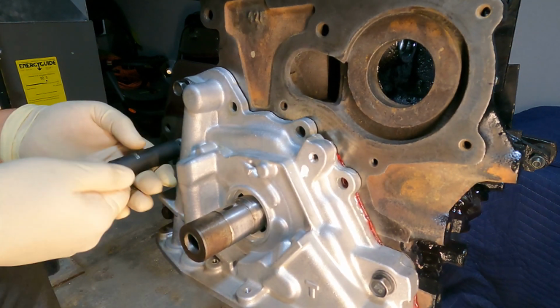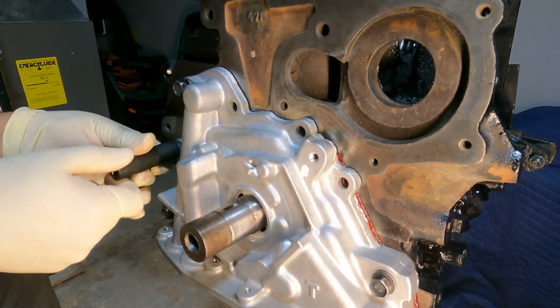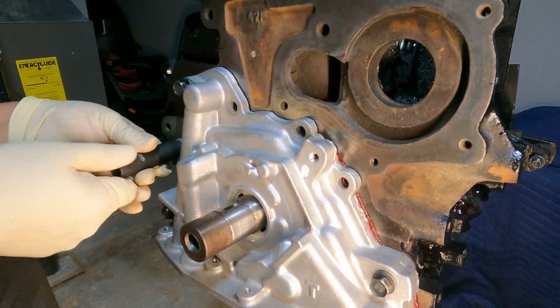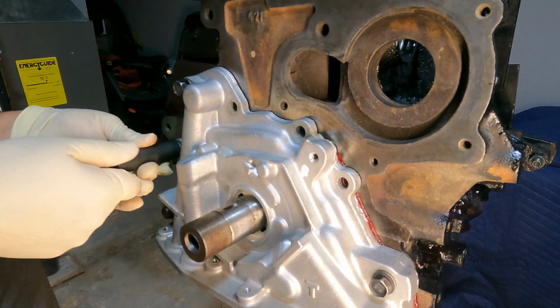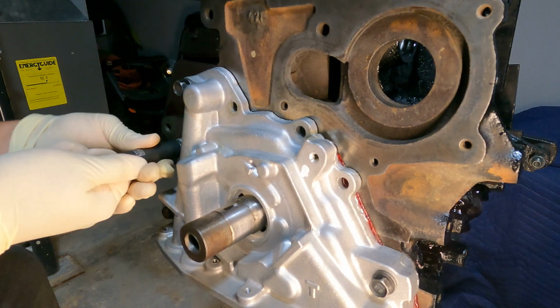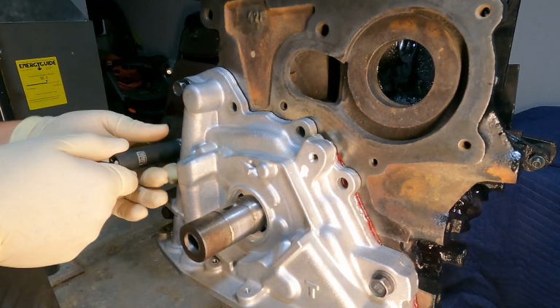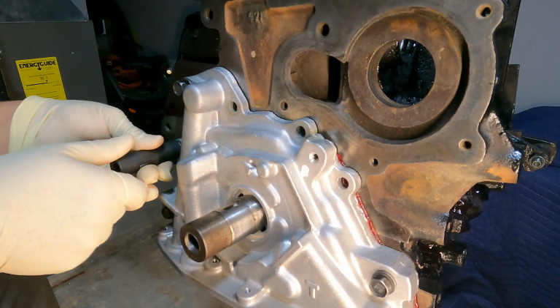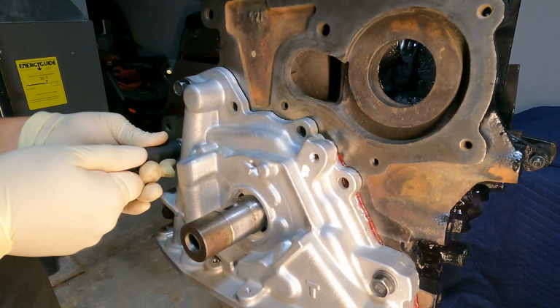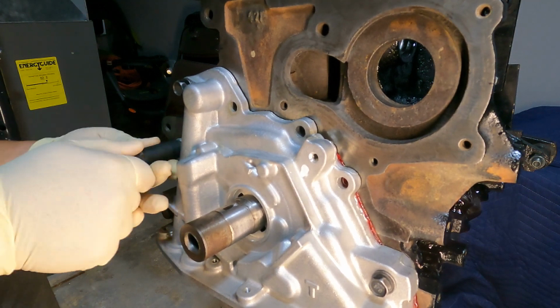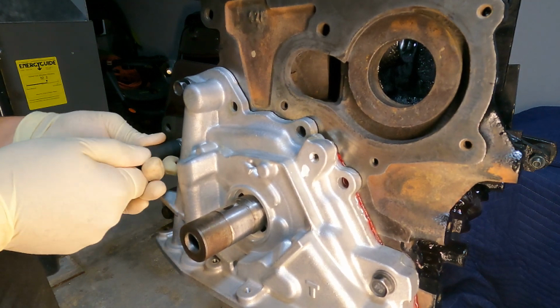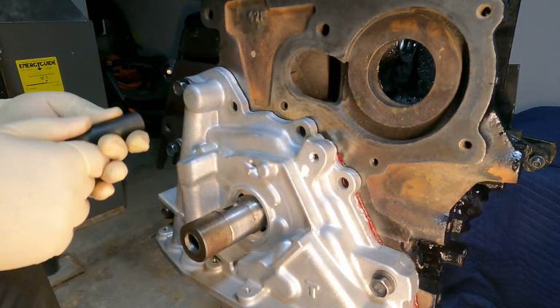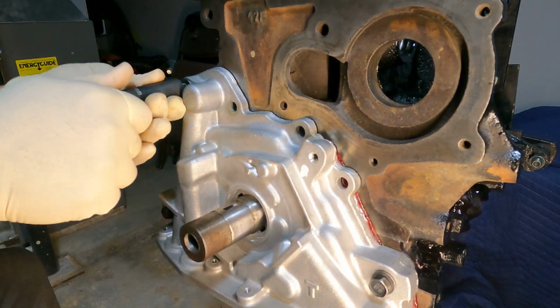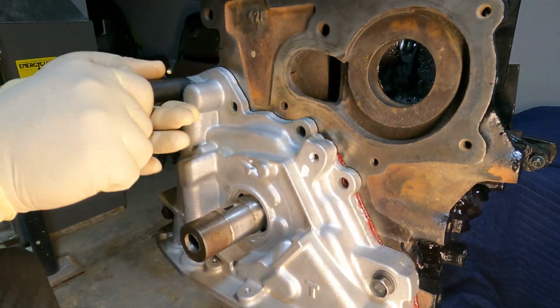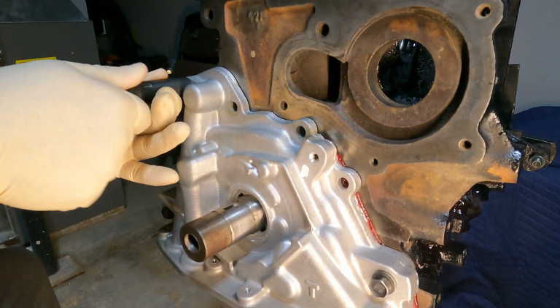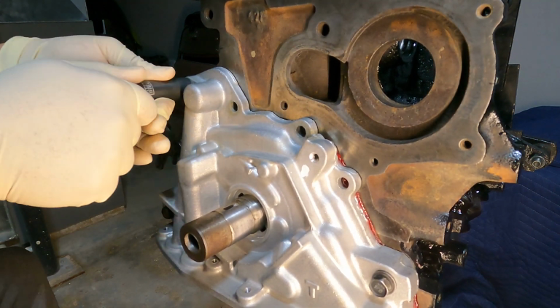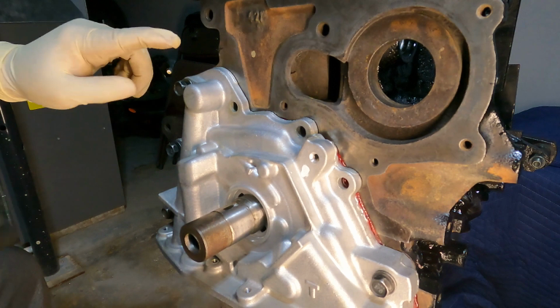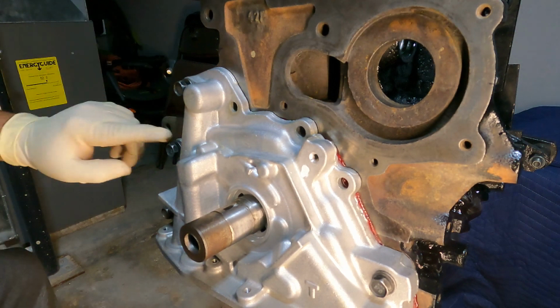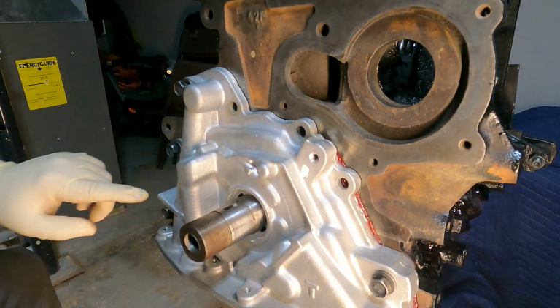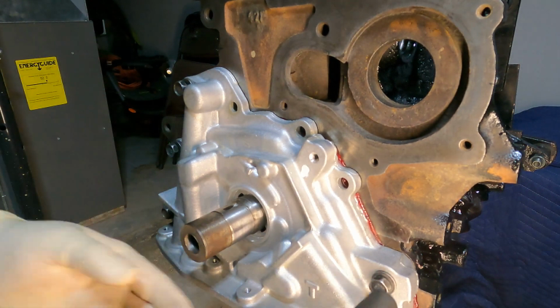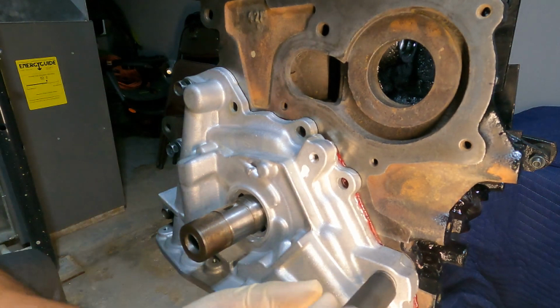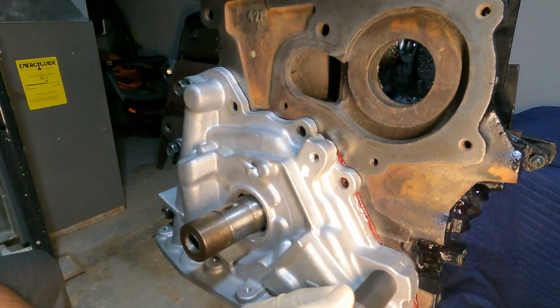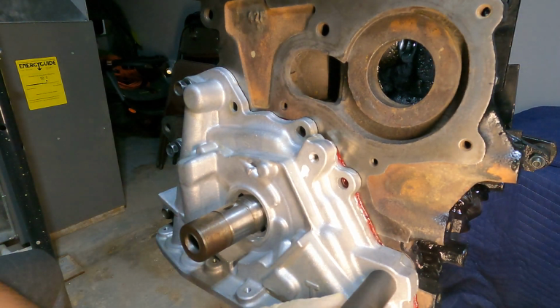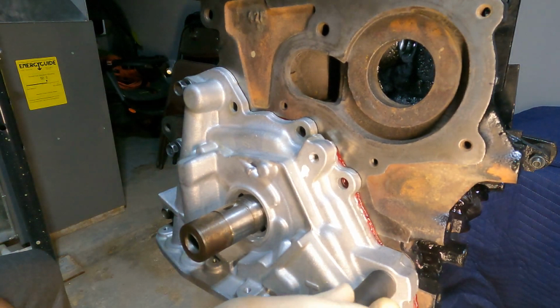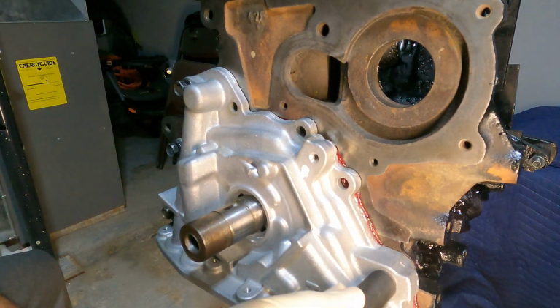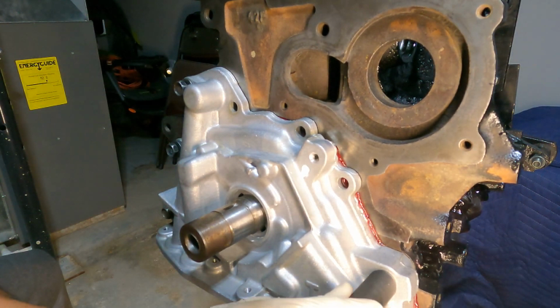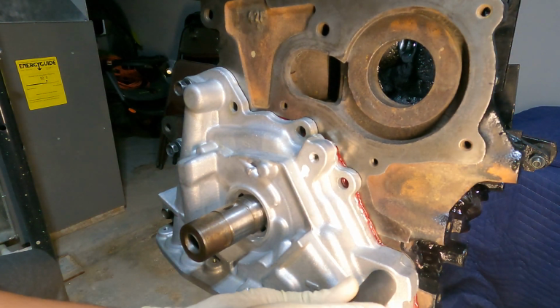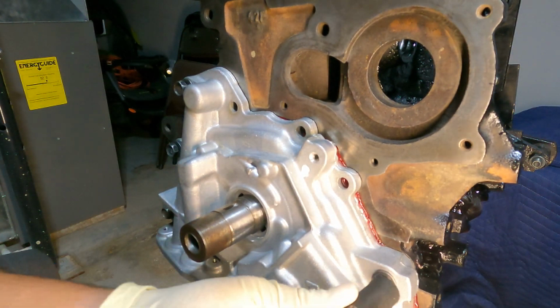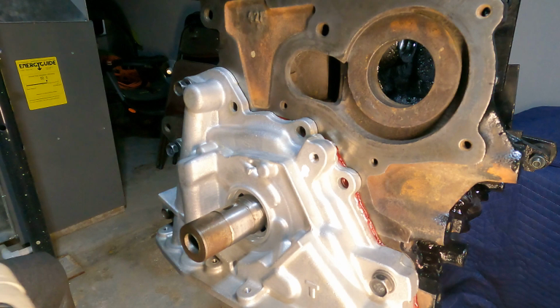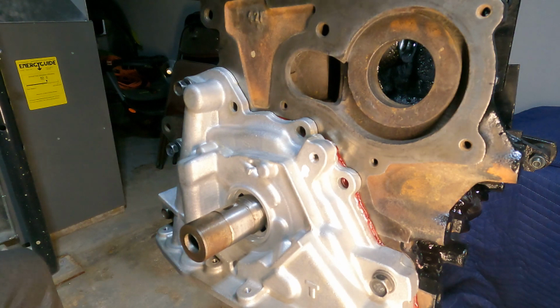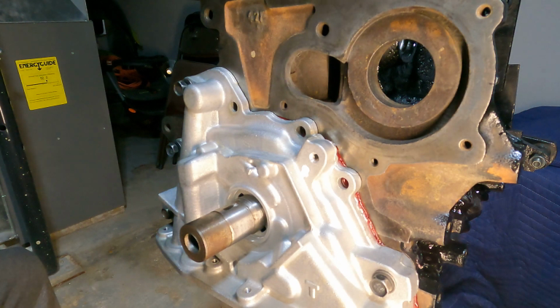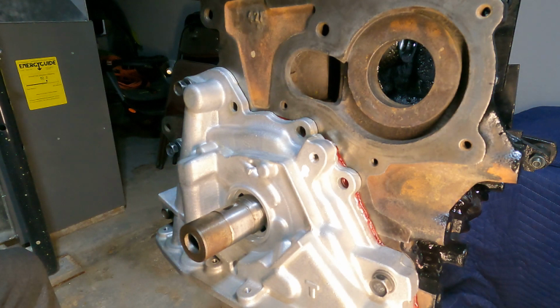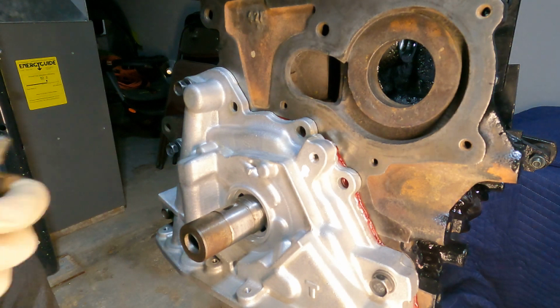There are four long bolts in the oil pump and three short ones. You have your four long ones here and your three short ones here.